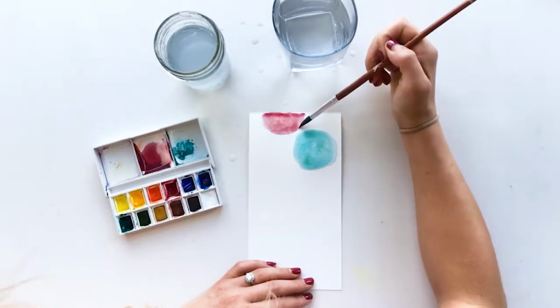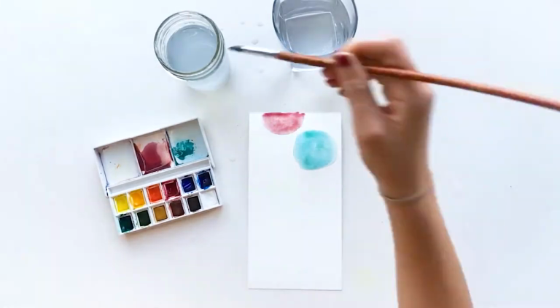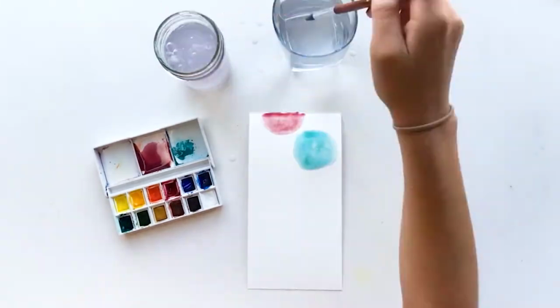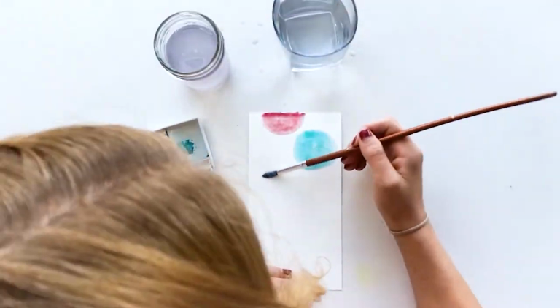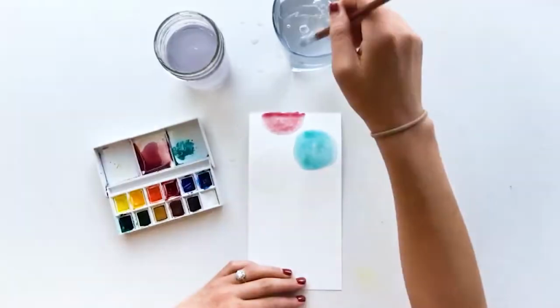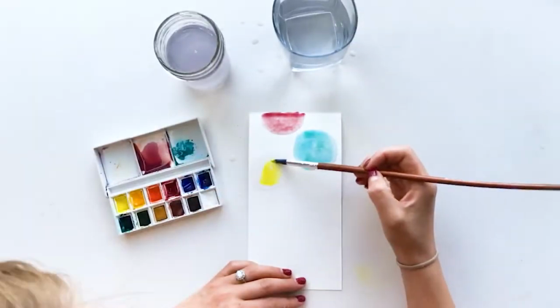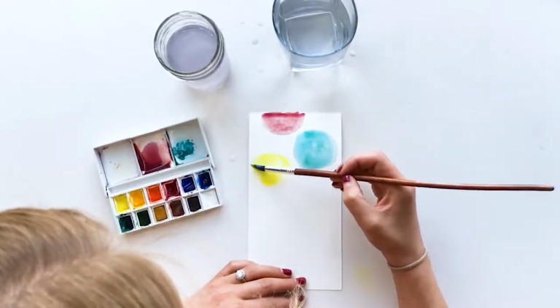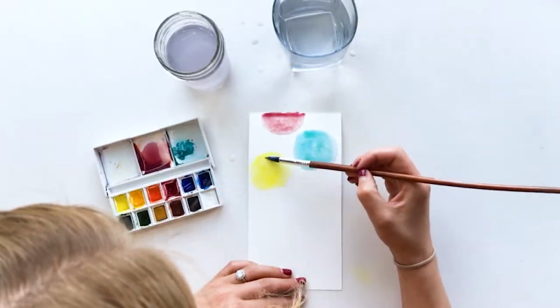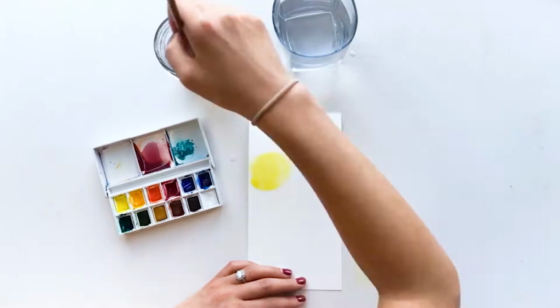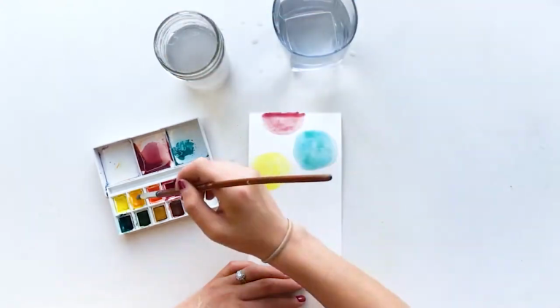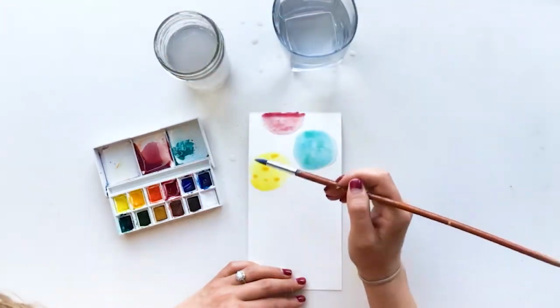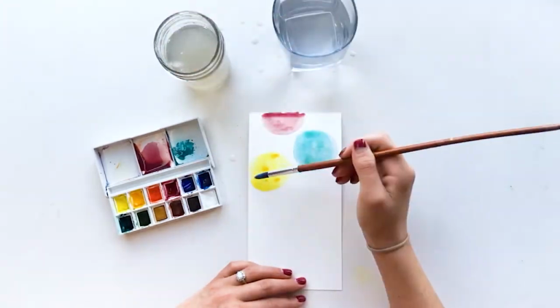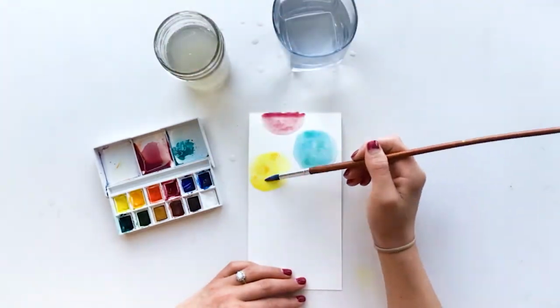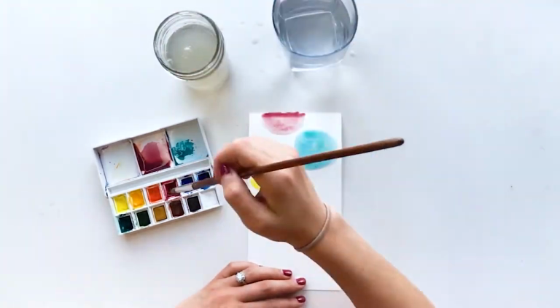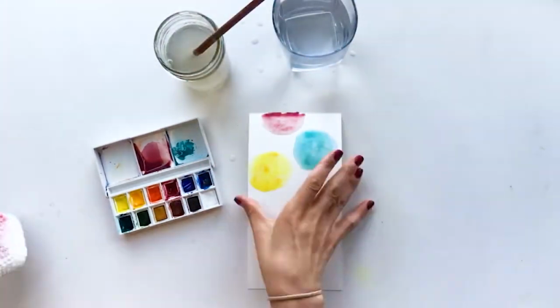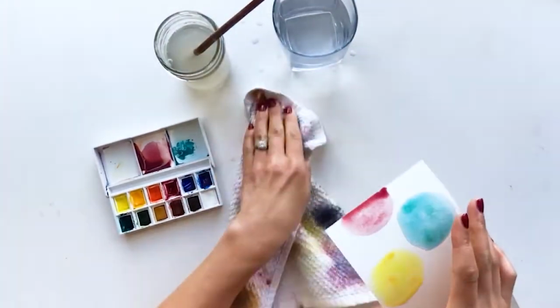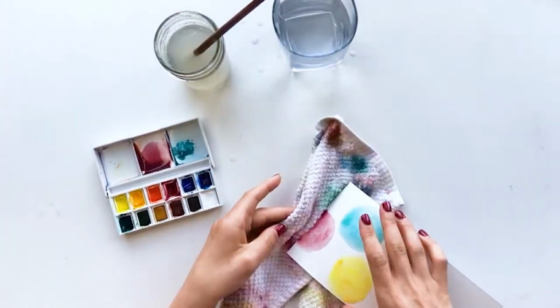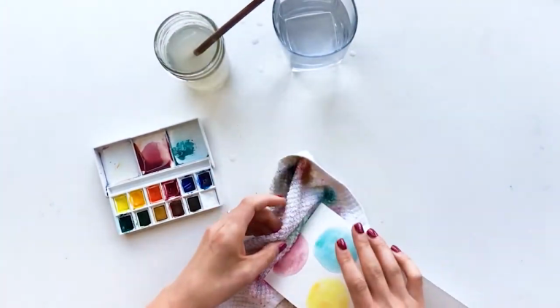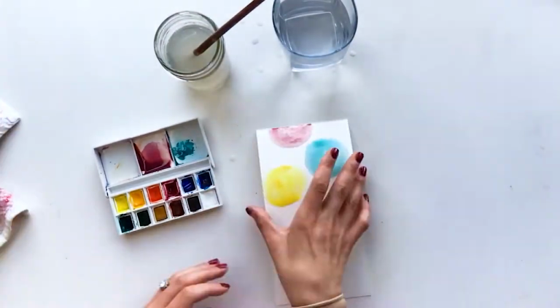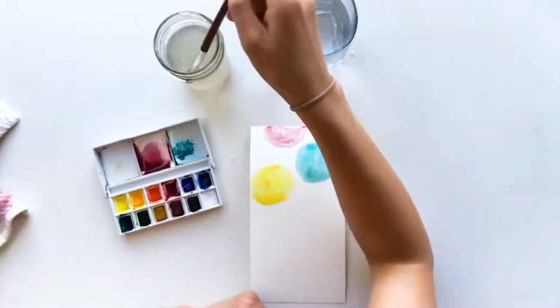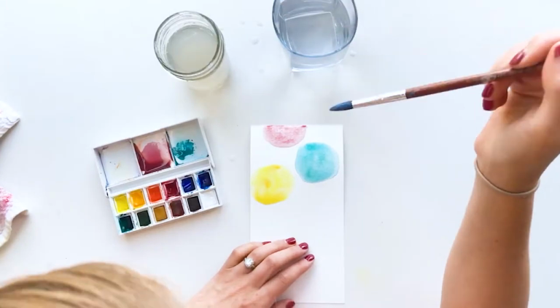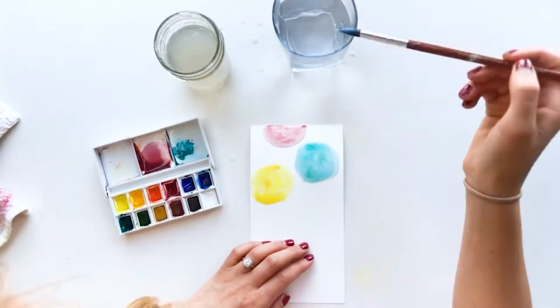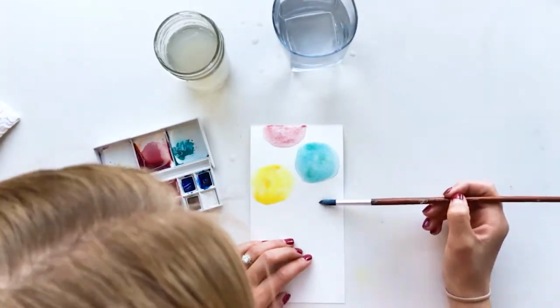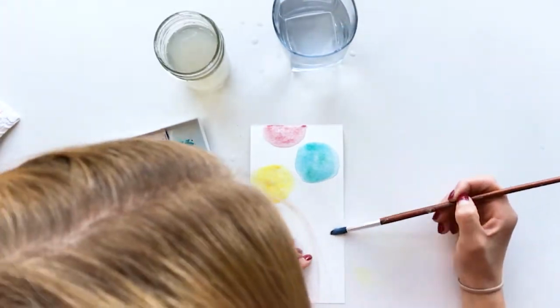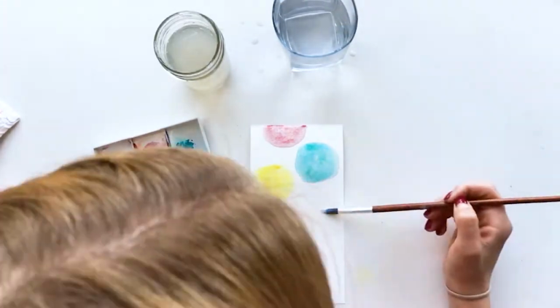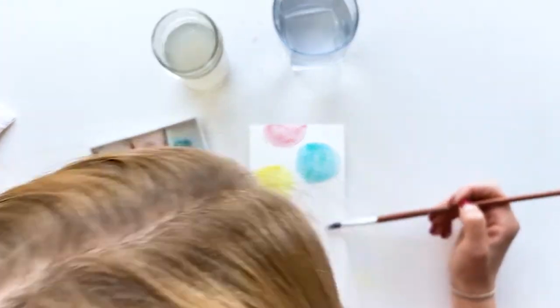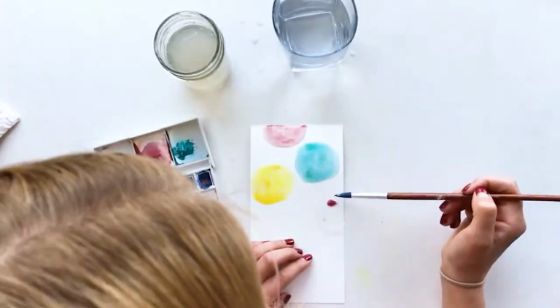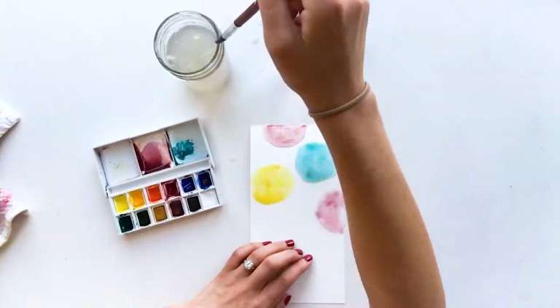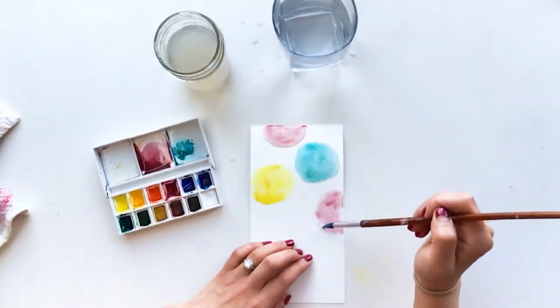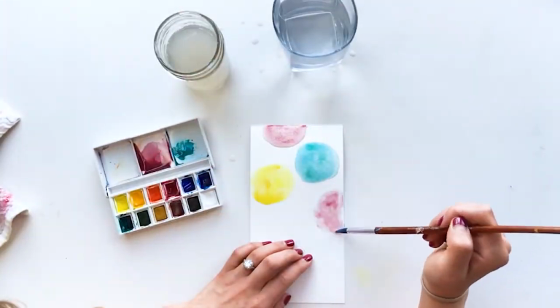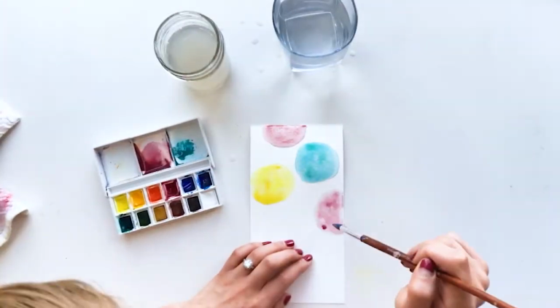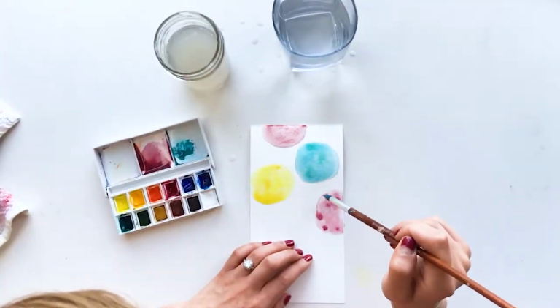What I like to do when I'm watercoloring — and I am by no means an authority on watercolor — is to just get a base color down and then put little dots of darker color or some kind of color variation just to keep things interesting.